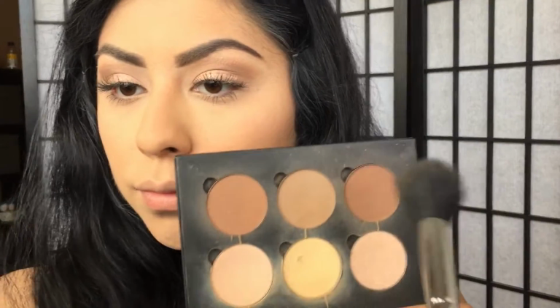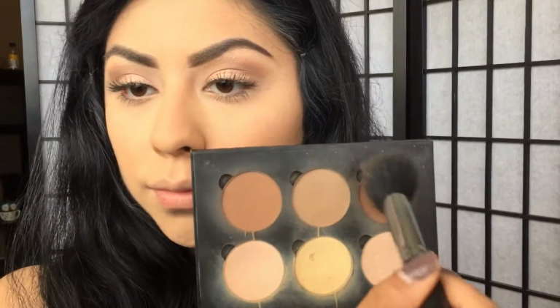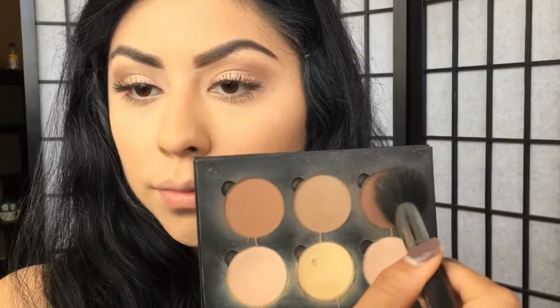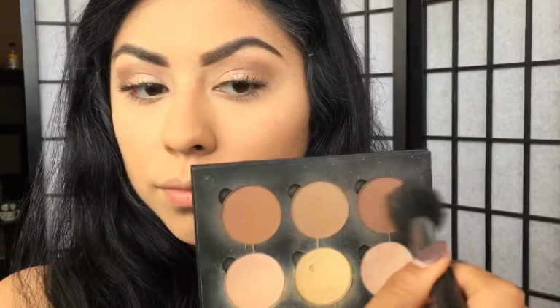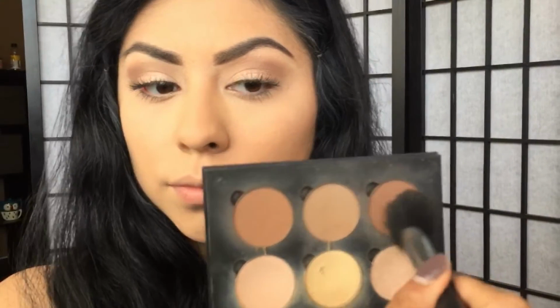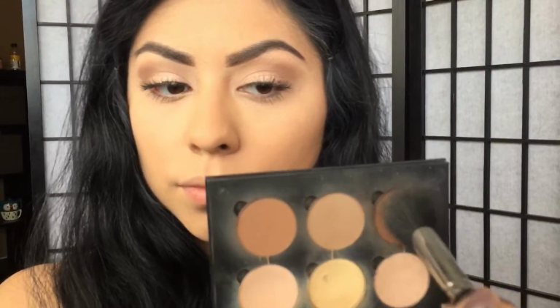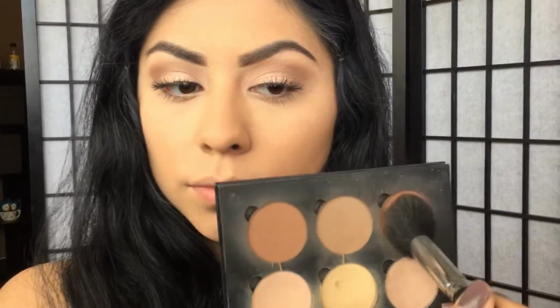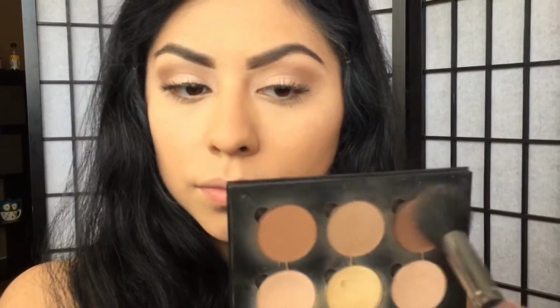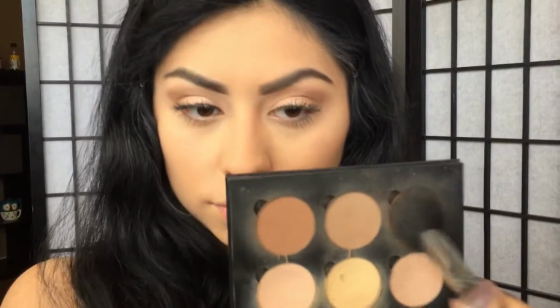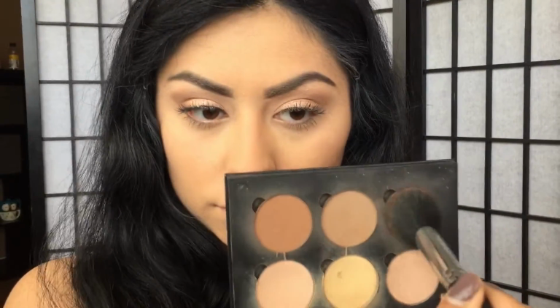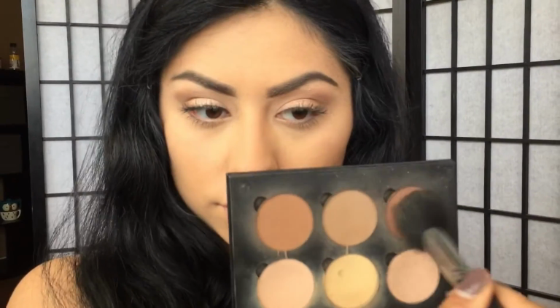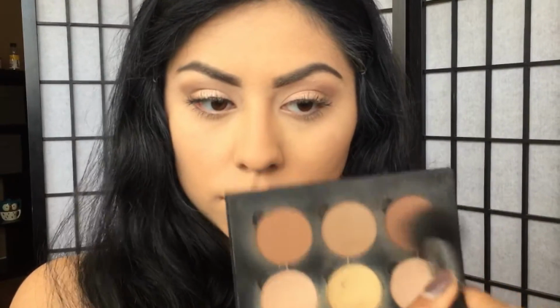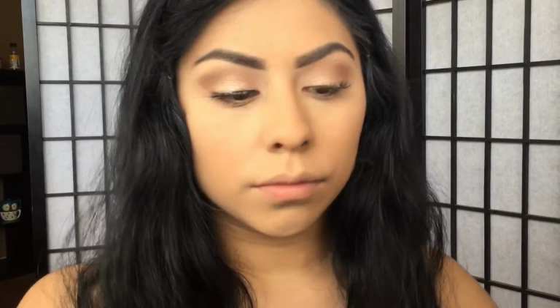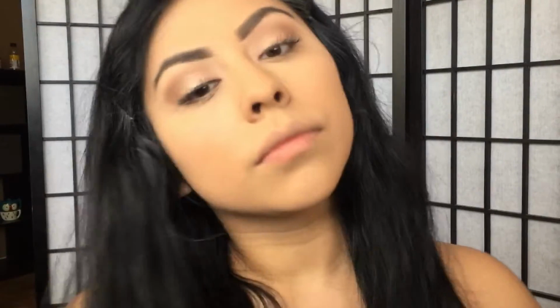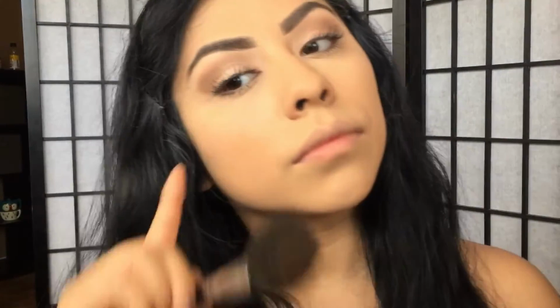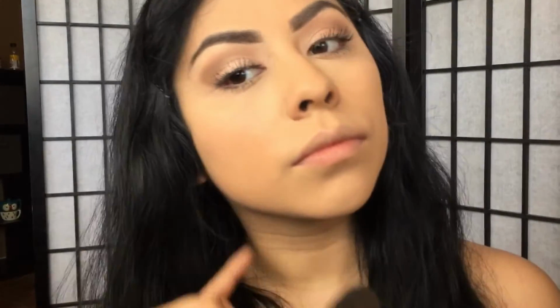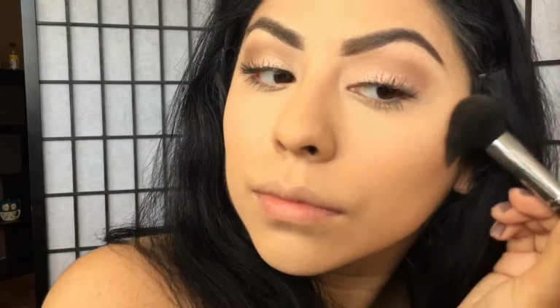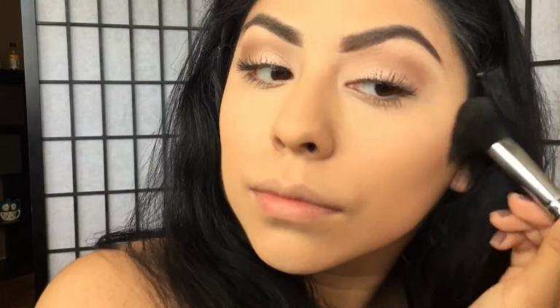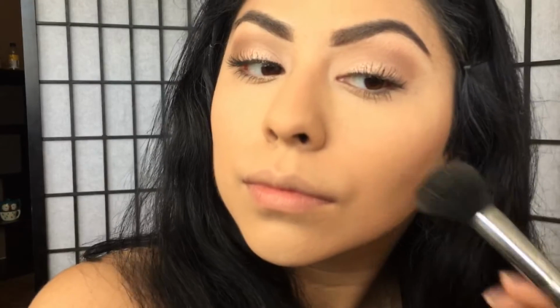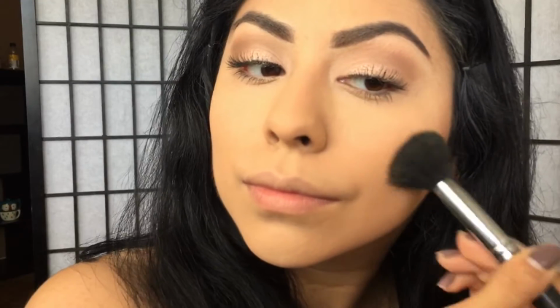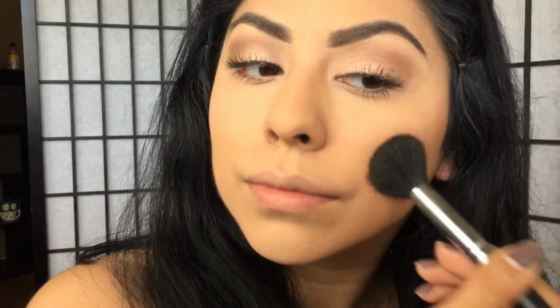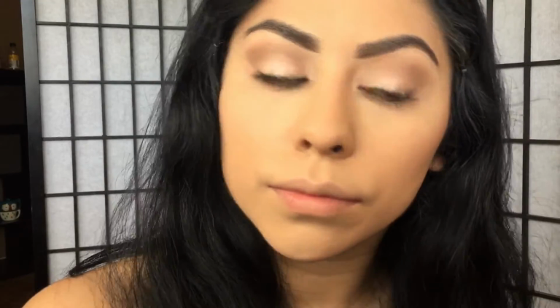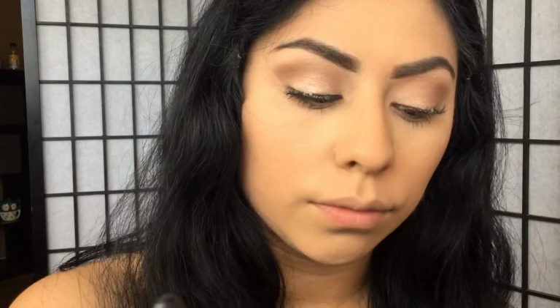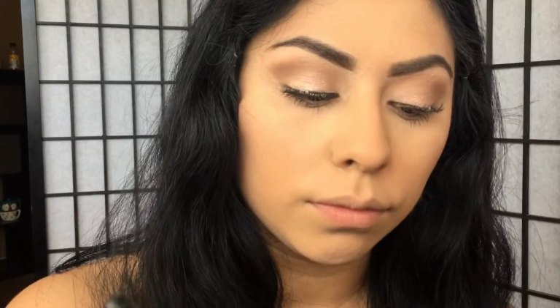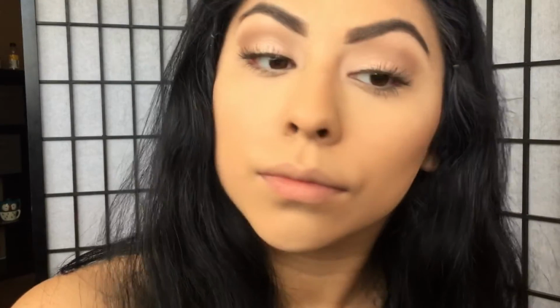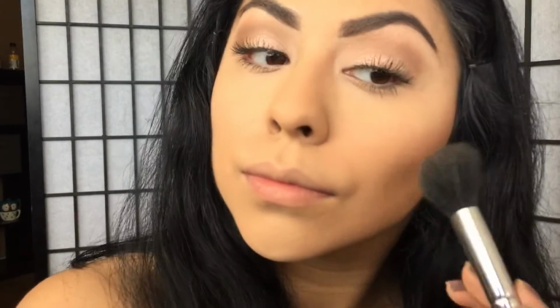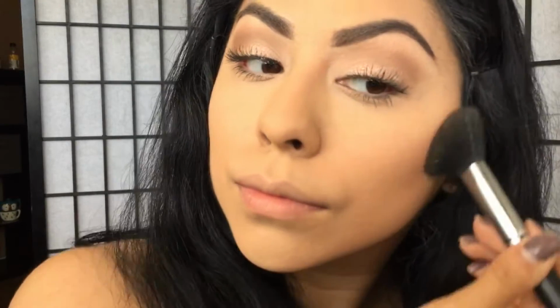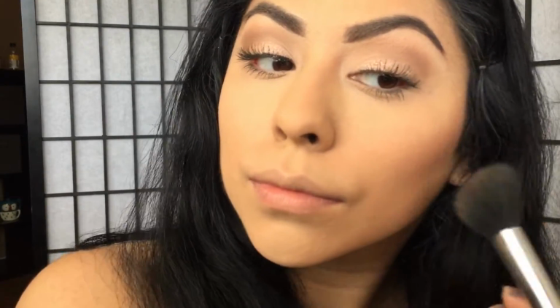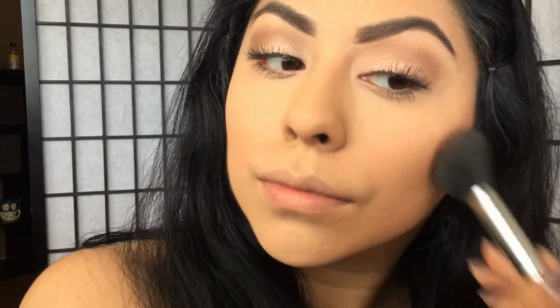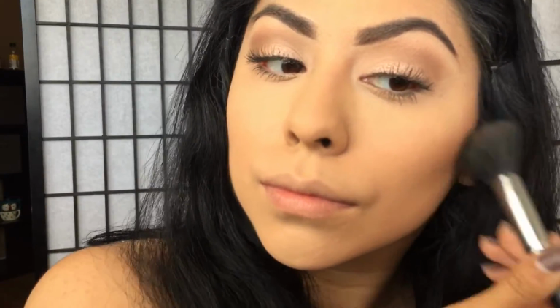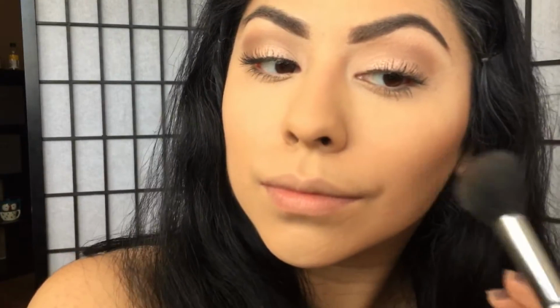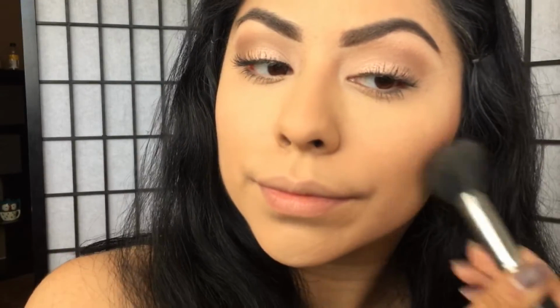Going back into the Anastasia Contour Kit, I'm going to get the shade Havana and use it as a bronzer and to contour my cheekbones.